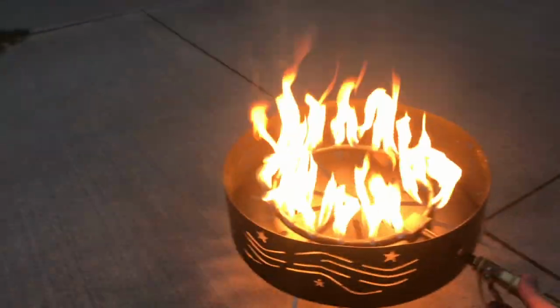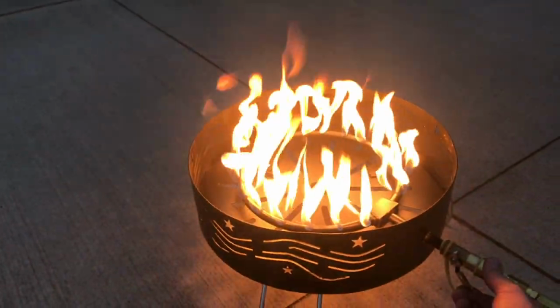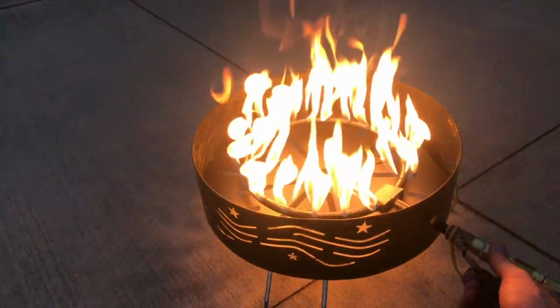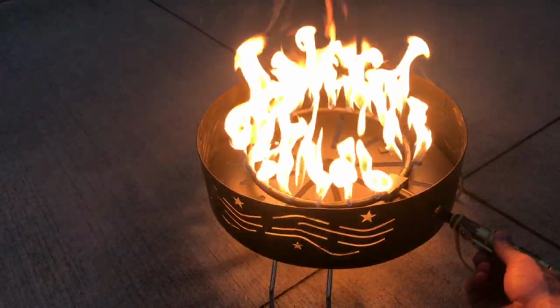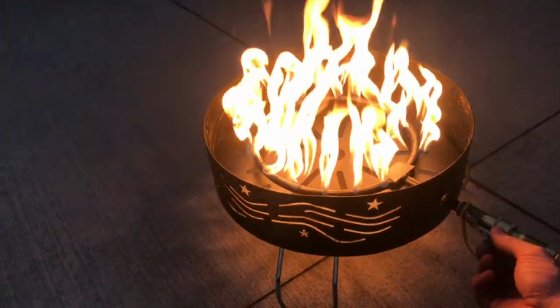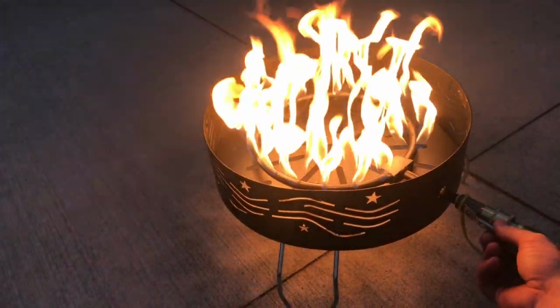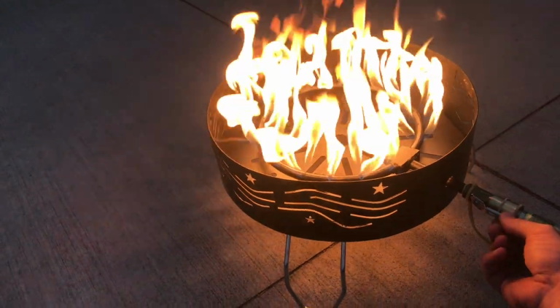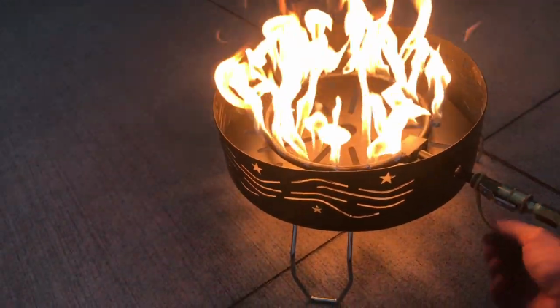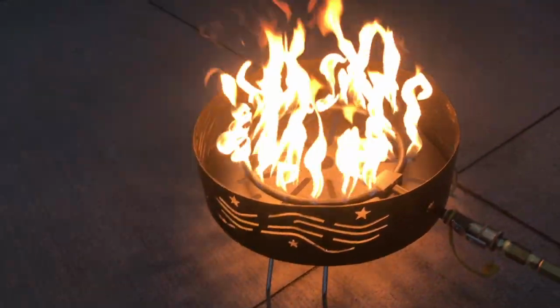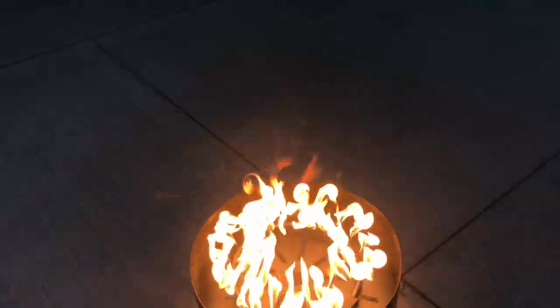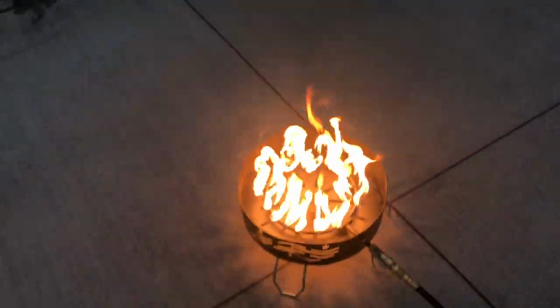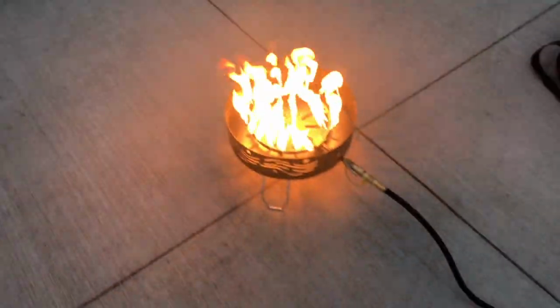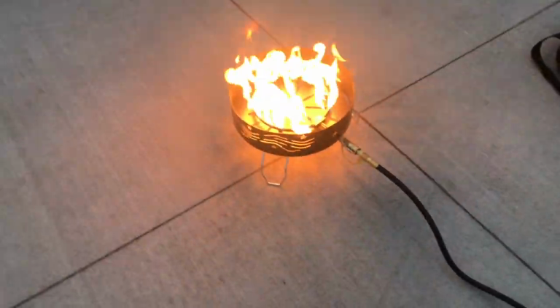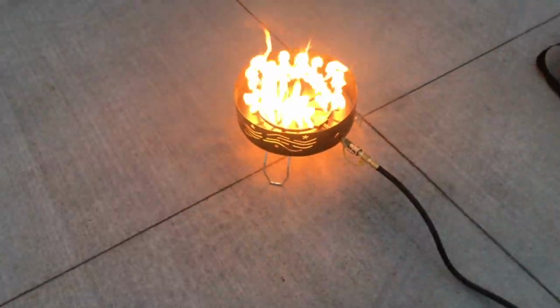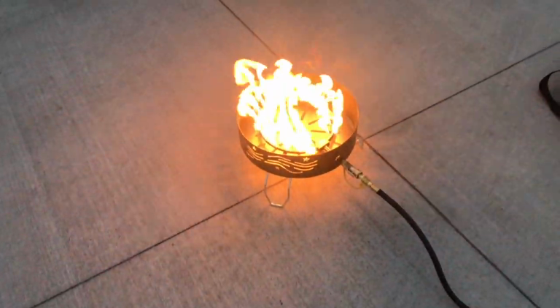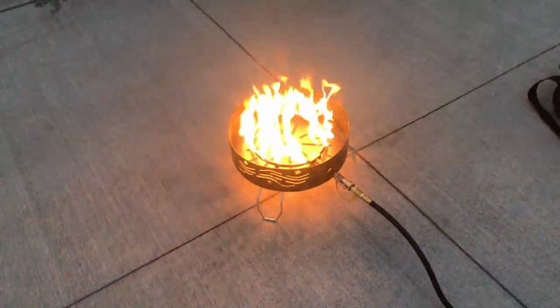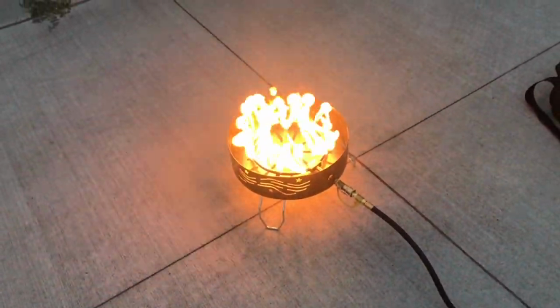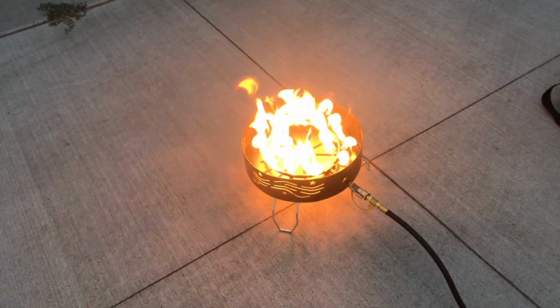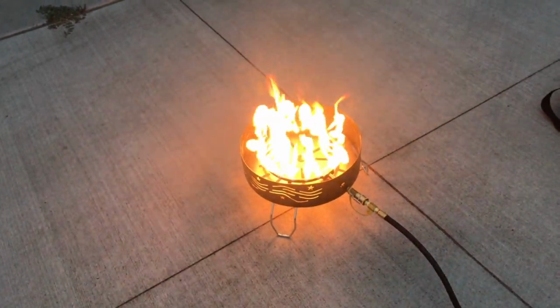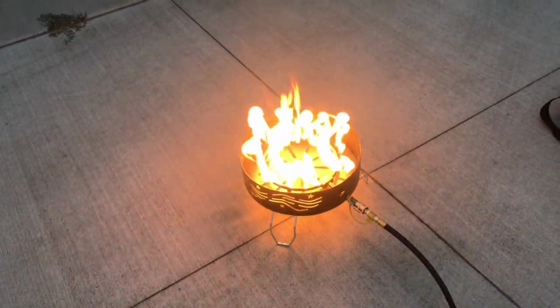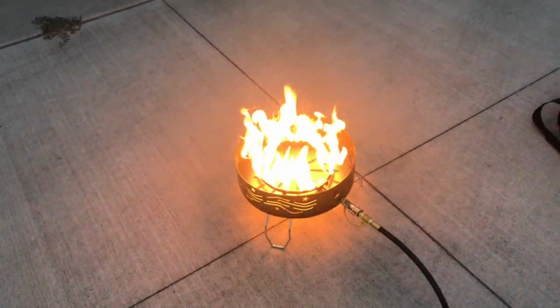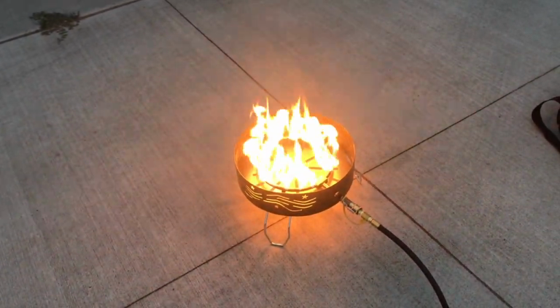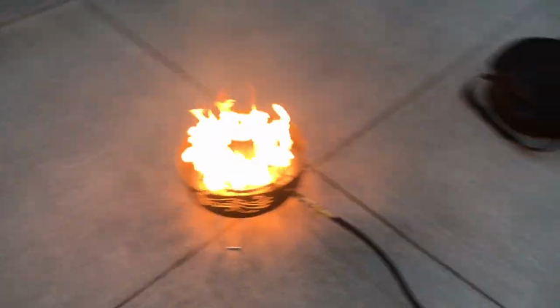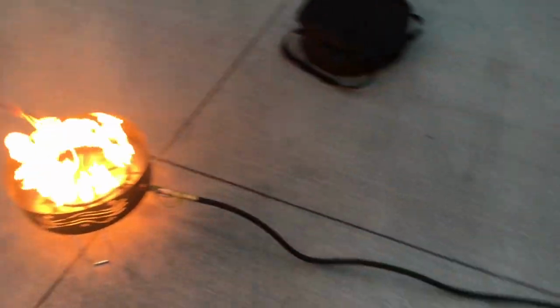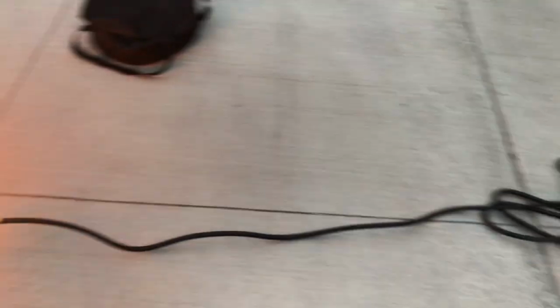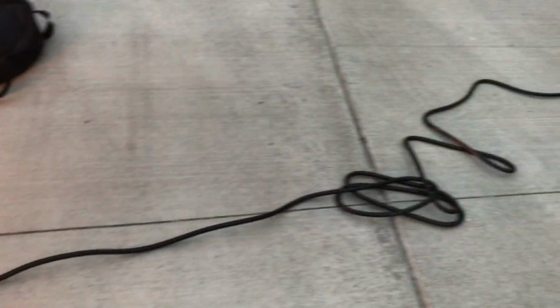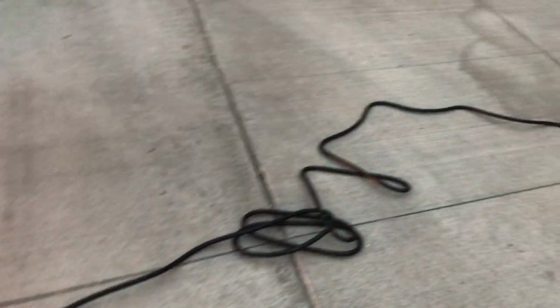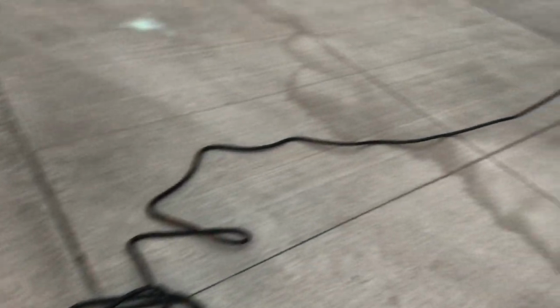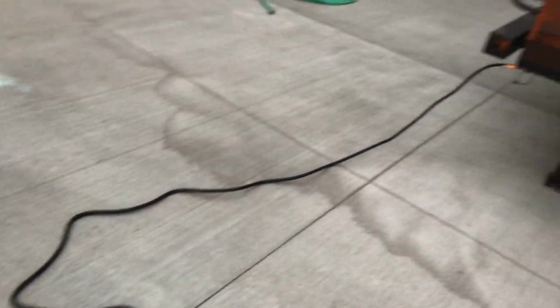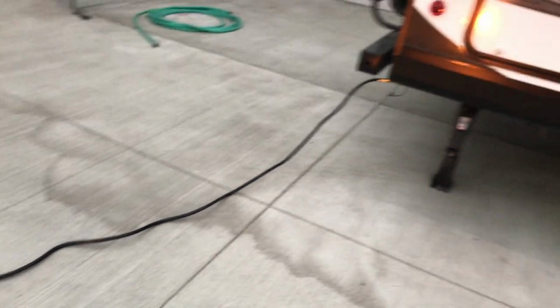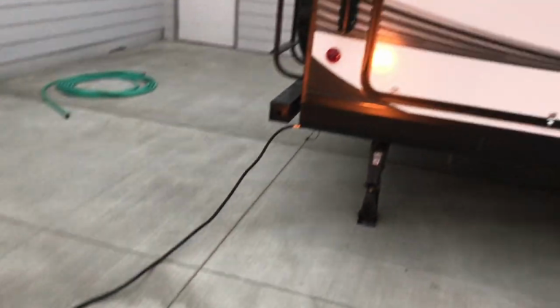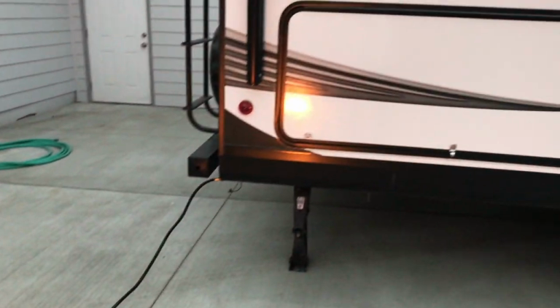A lot of people said this might not work because the hose is so long — about 50 feet of hose from the tanks: 25 feet from the trailer and then a 25-foot external hose. But the flame looks really good, it's nice and tall. So there you go, it works.